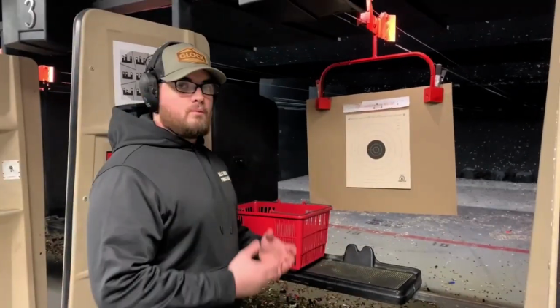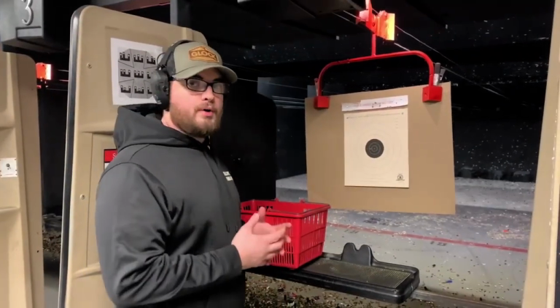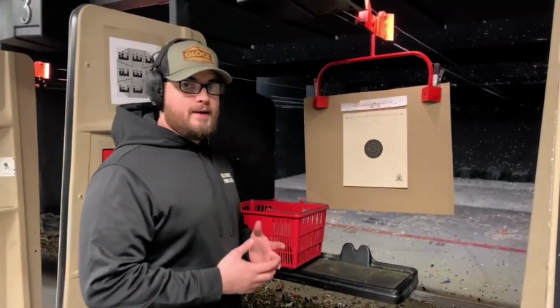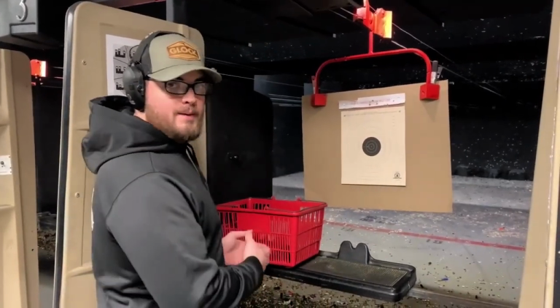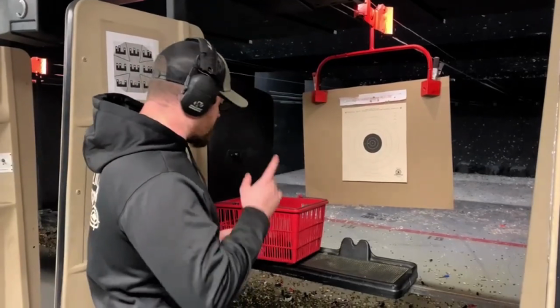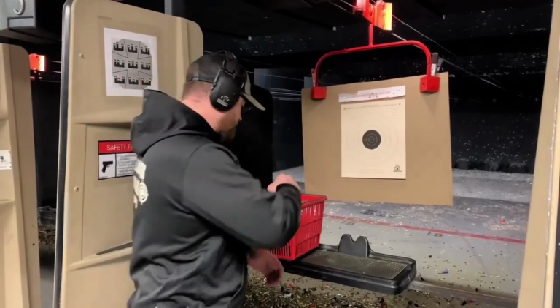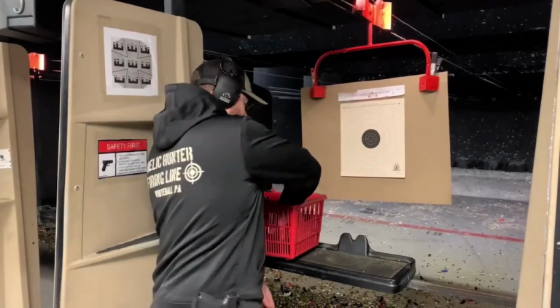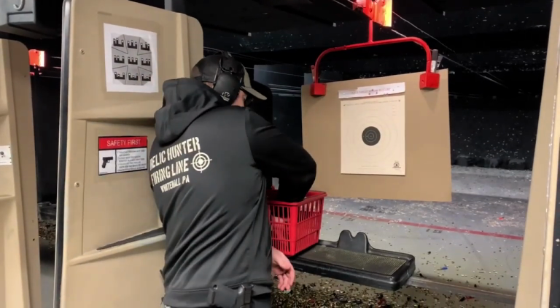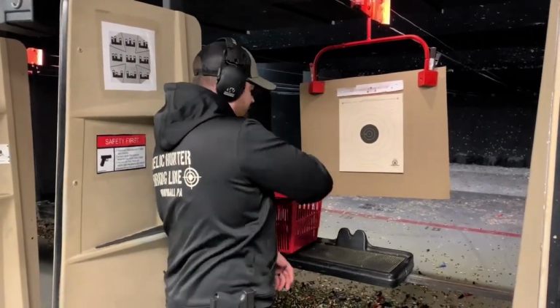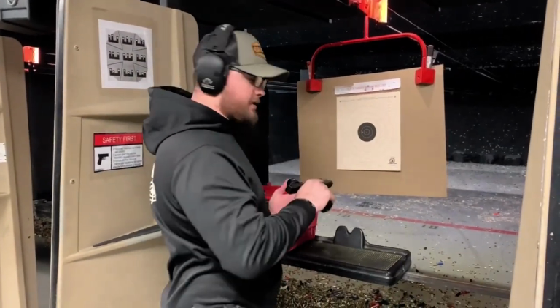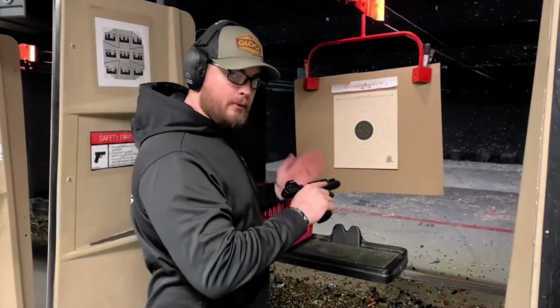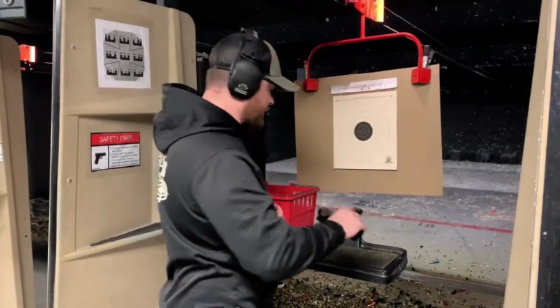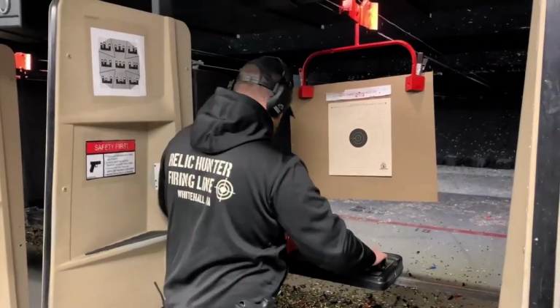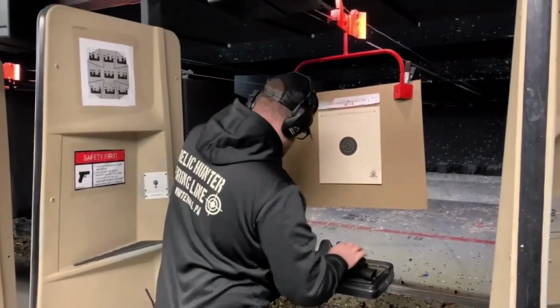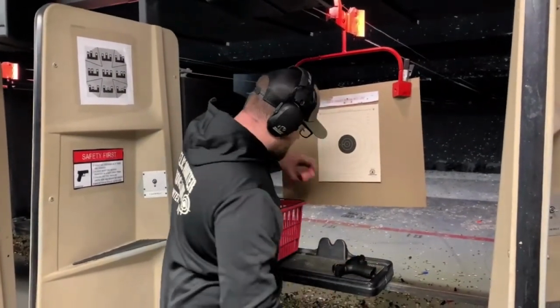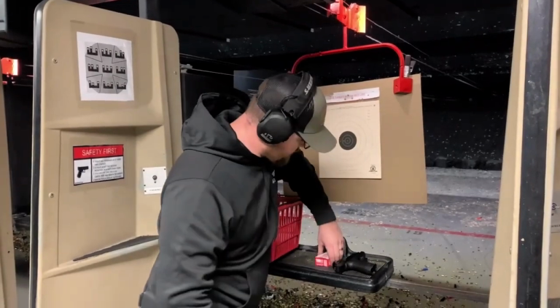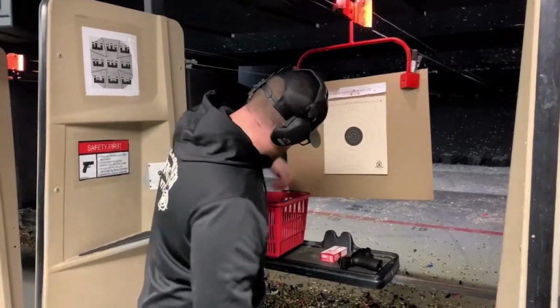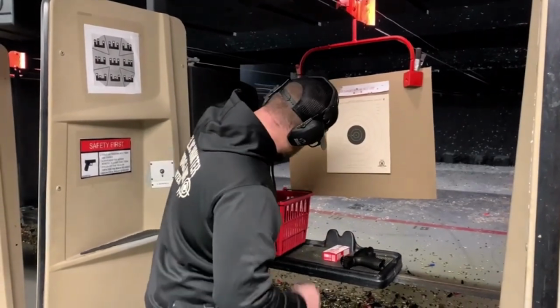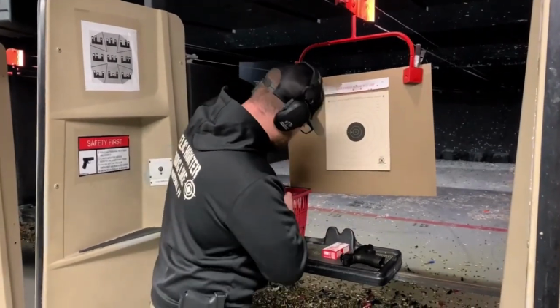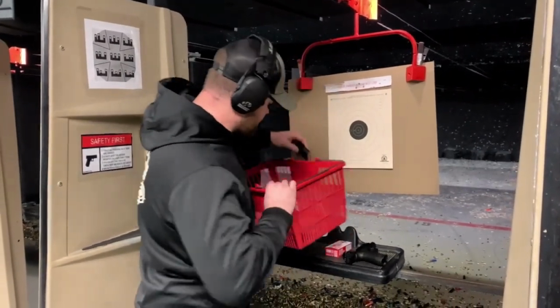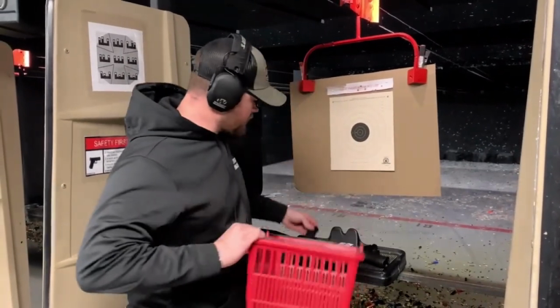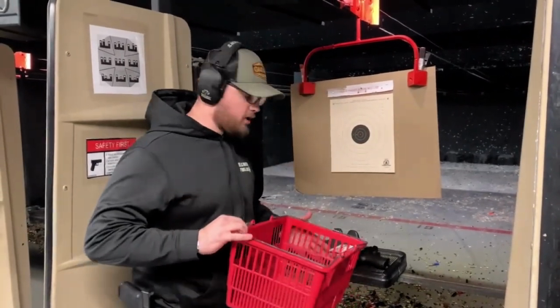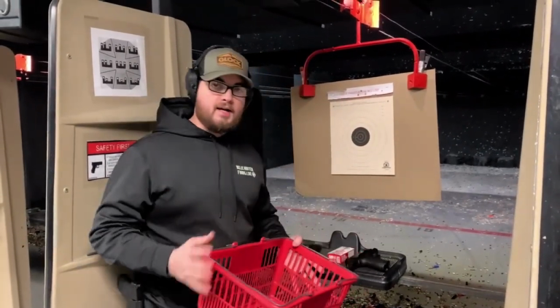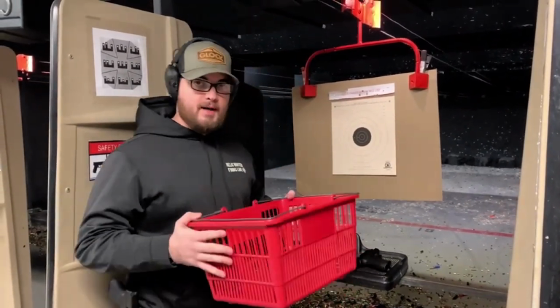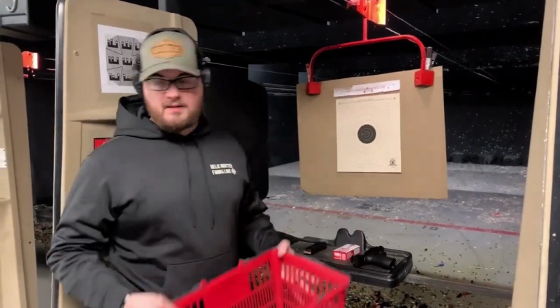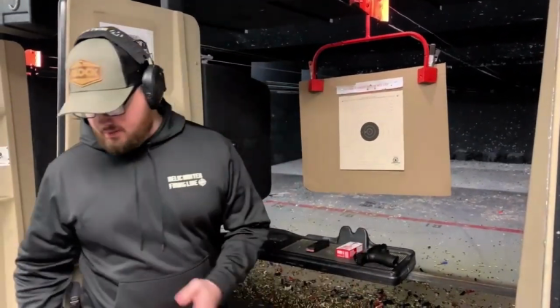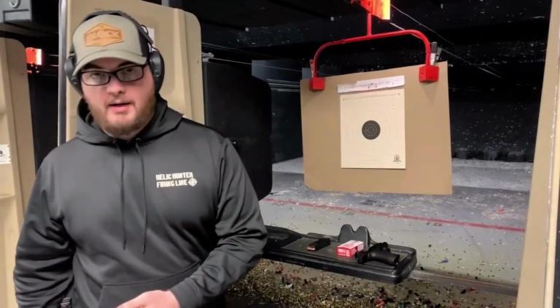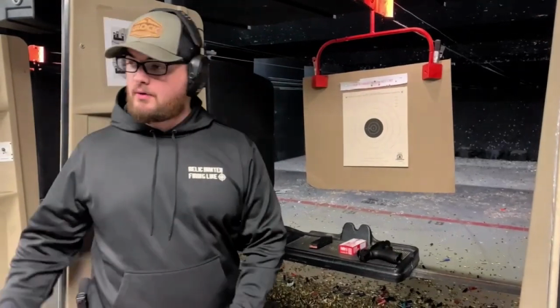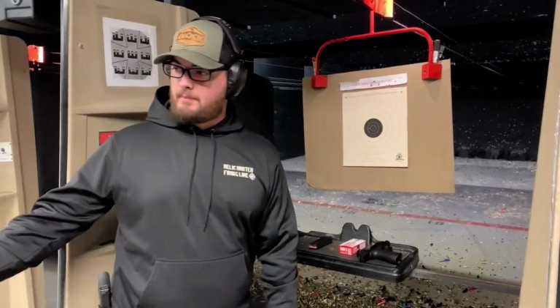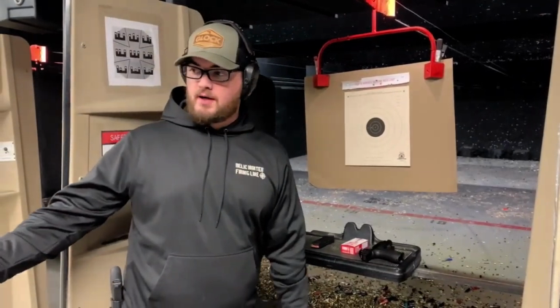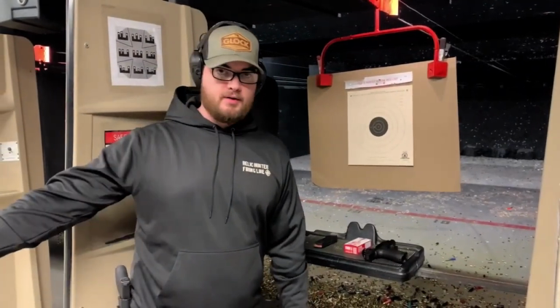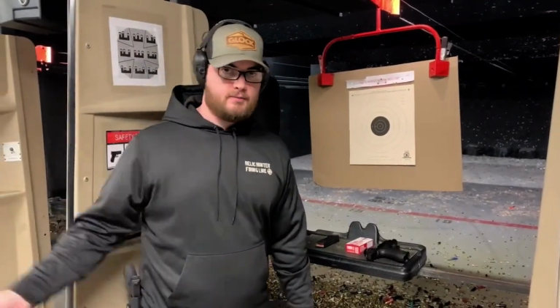When pulling your weapon out of the basket, make sure the chamber is facing up and the muzzle is pointing down range. When you're all done with that, your basket can sit neatly behind you on one of the benches we have stored at the back of the range.